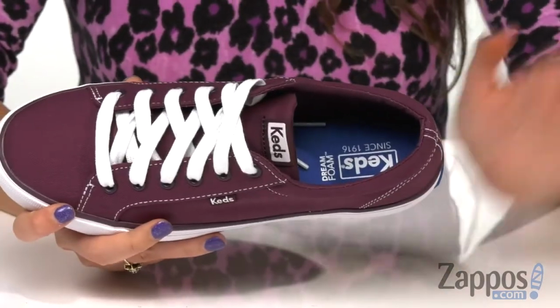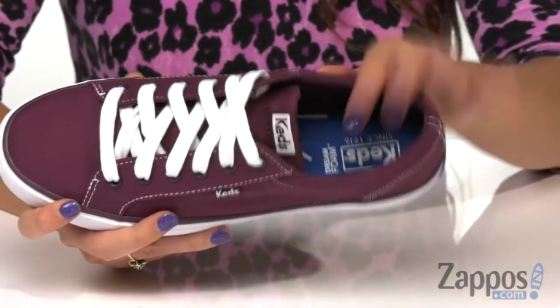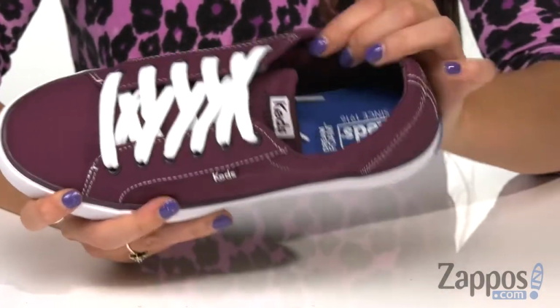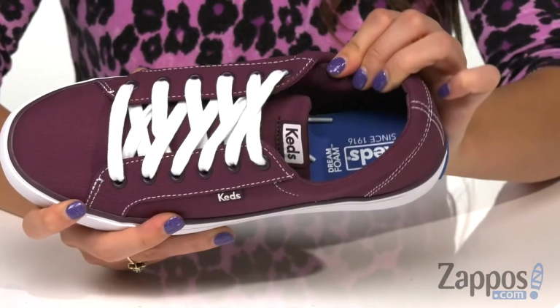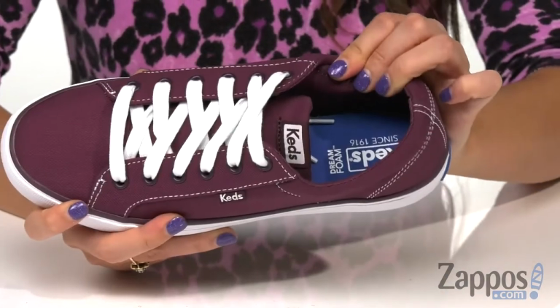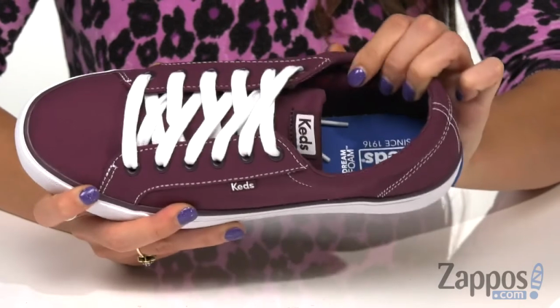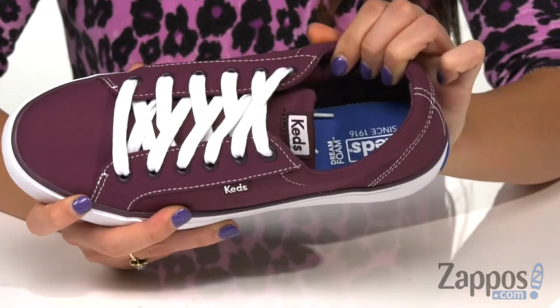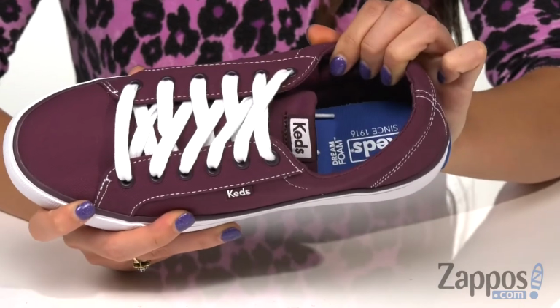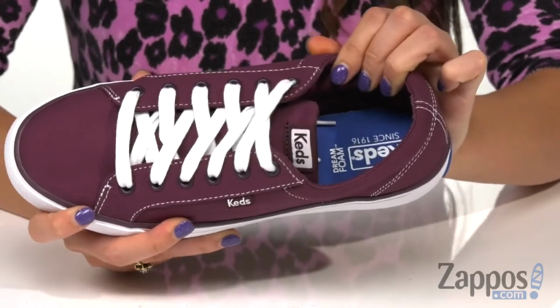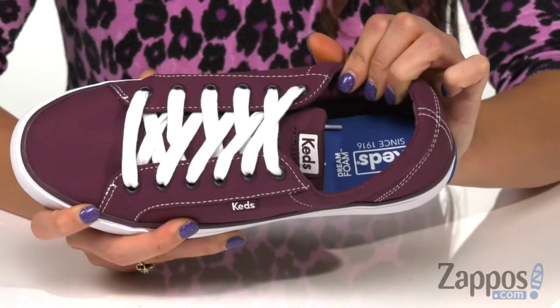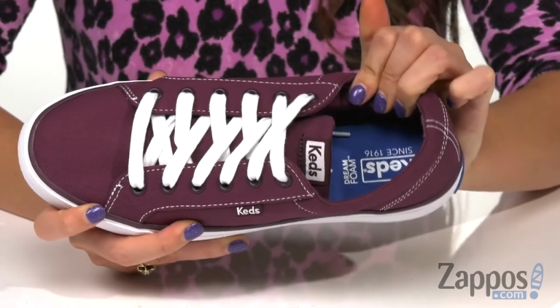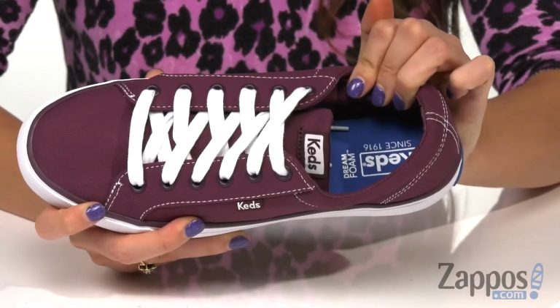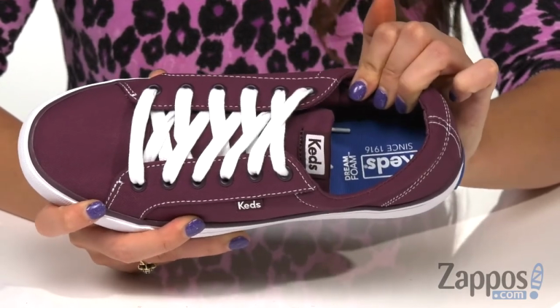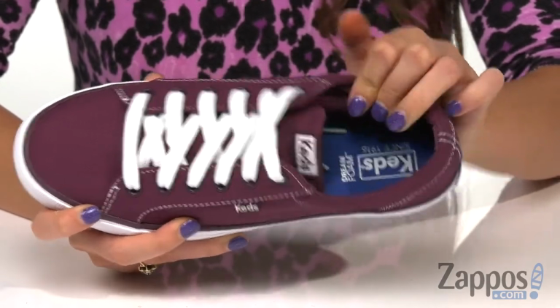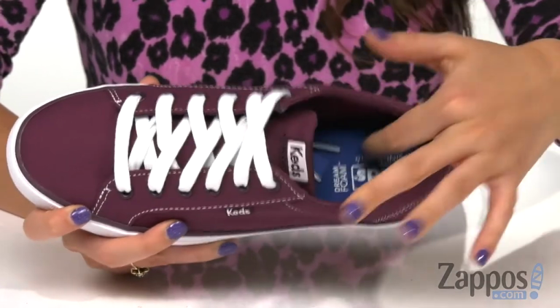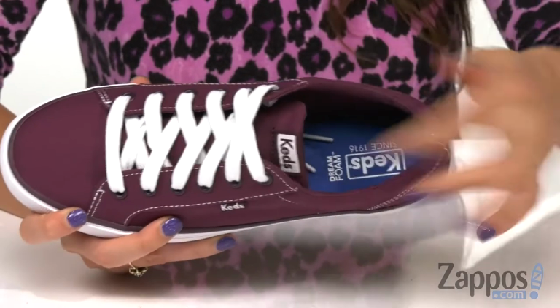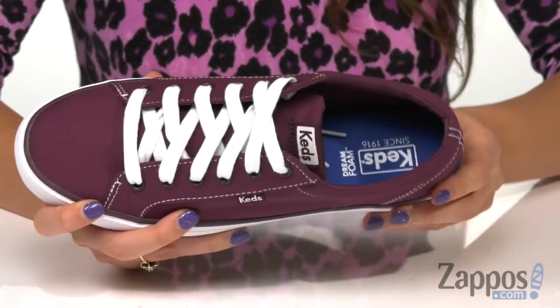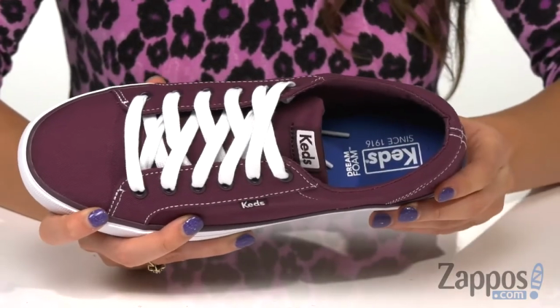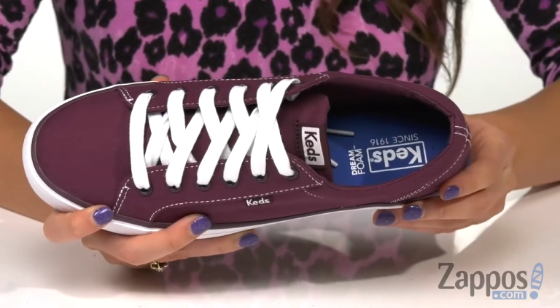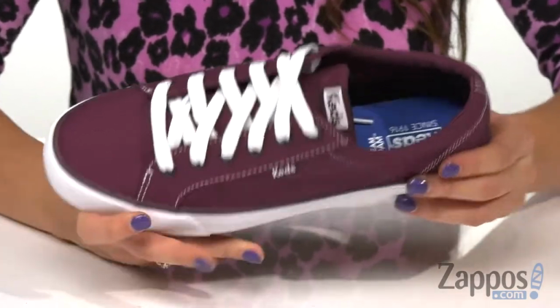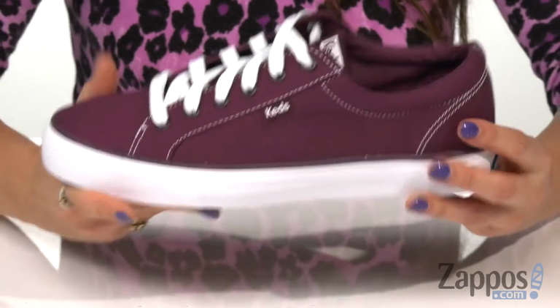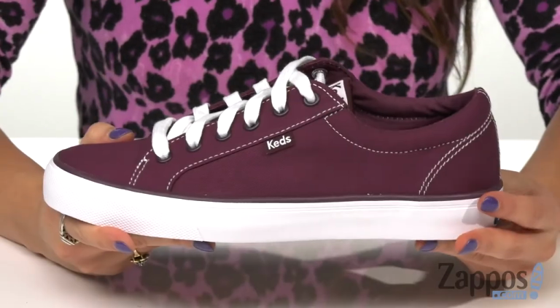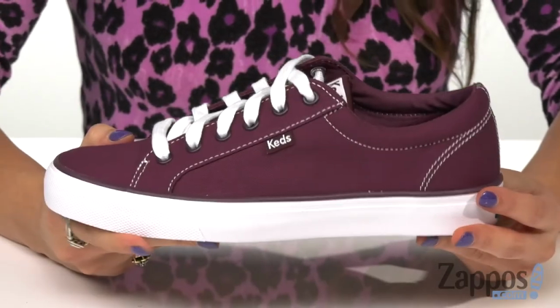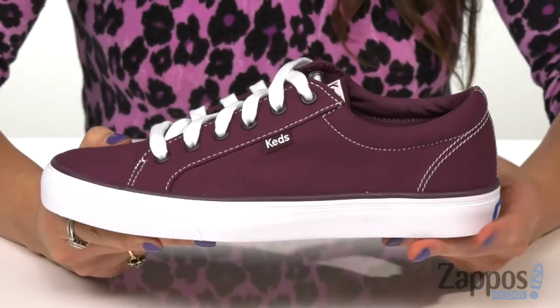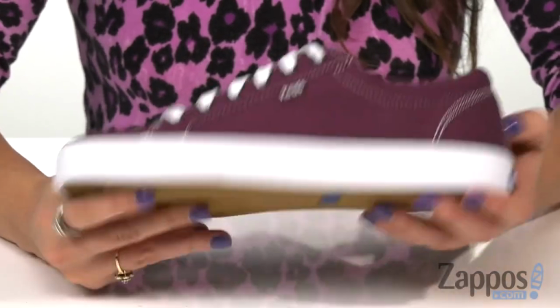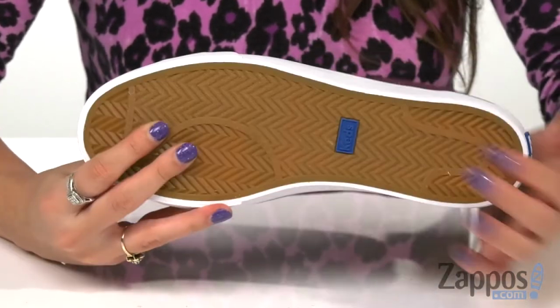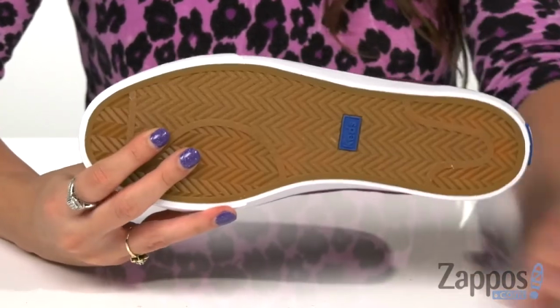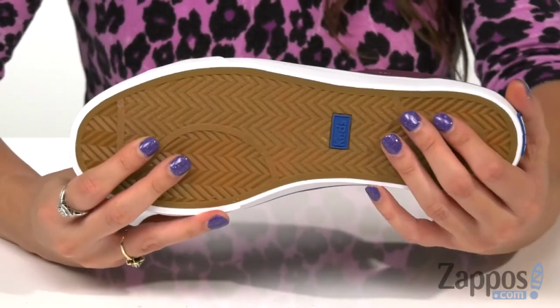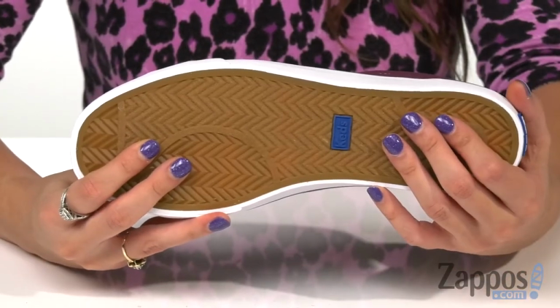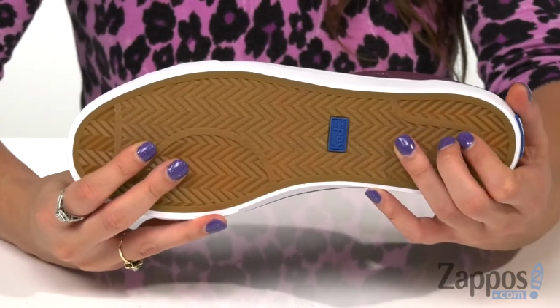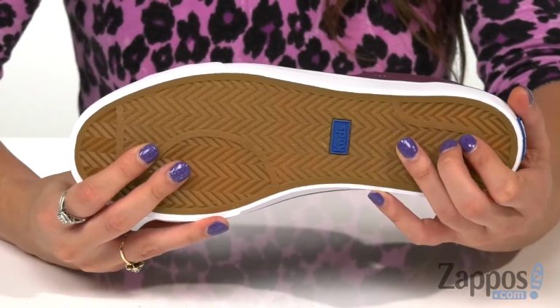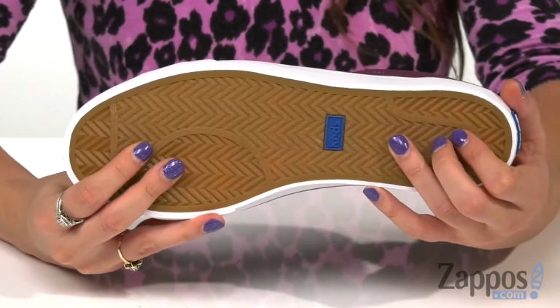Inside is man-made lining that's nice and soft and feels great against the feet, and a cushioned footbed for added comfort. It's all on top of a rubber outsole that's nice and durable.